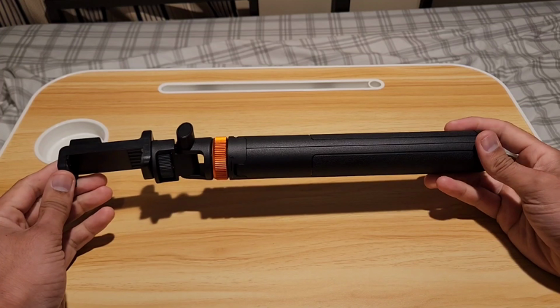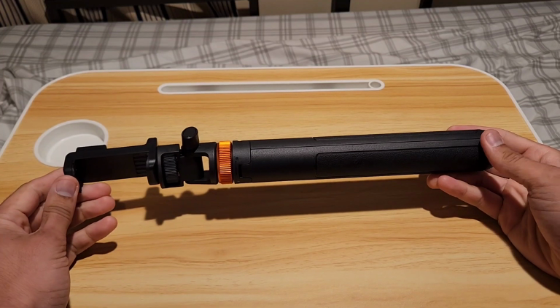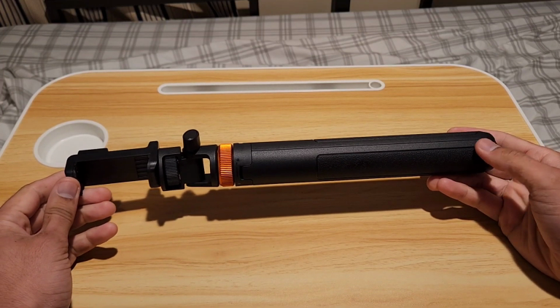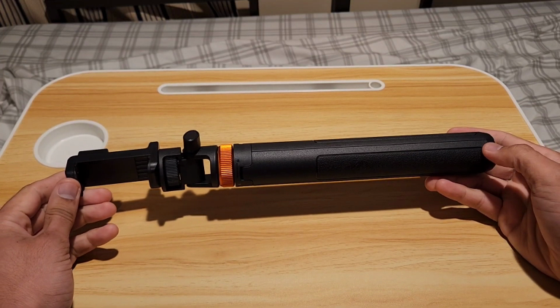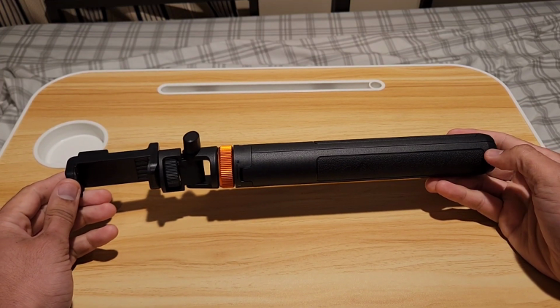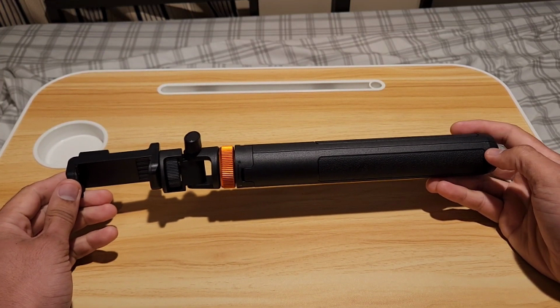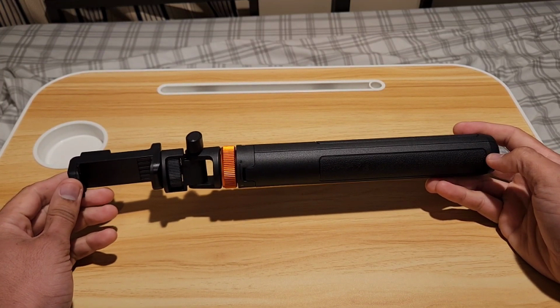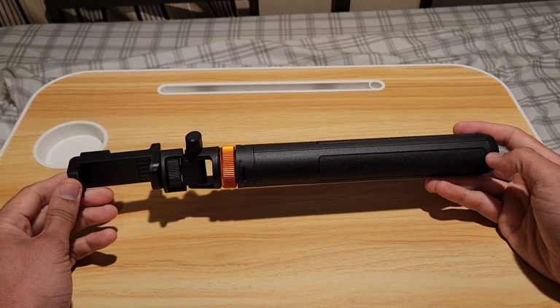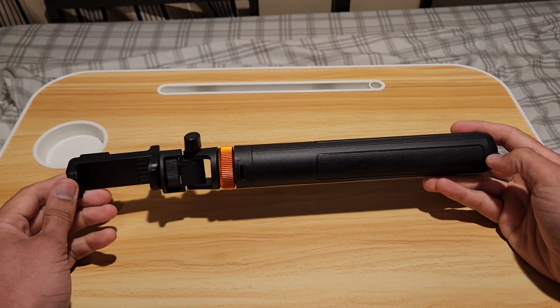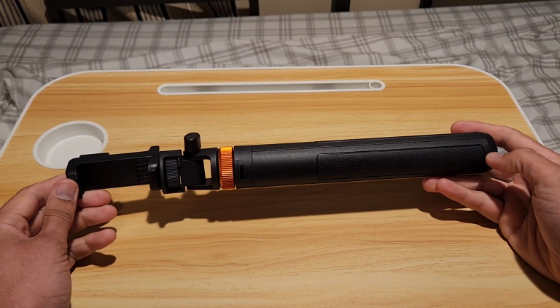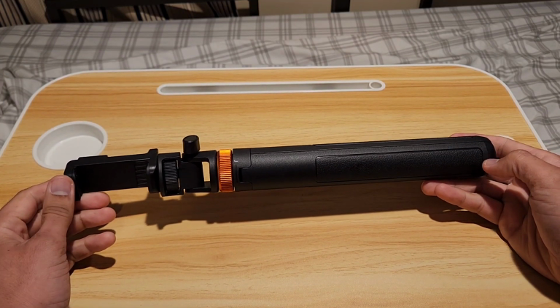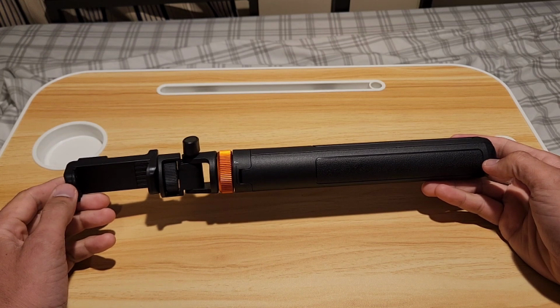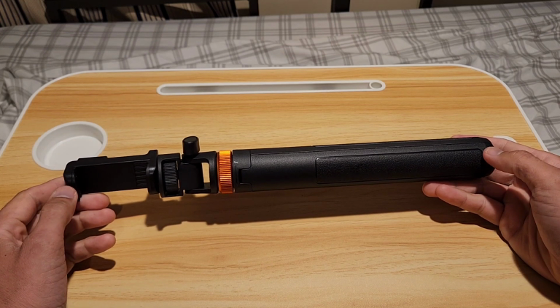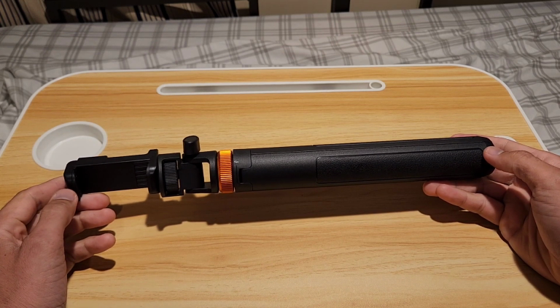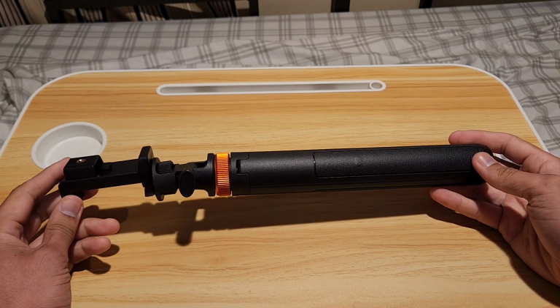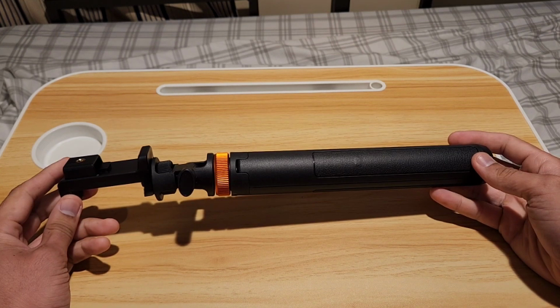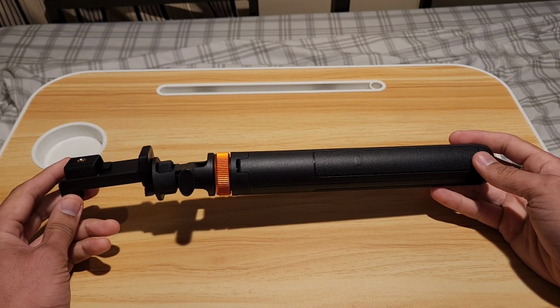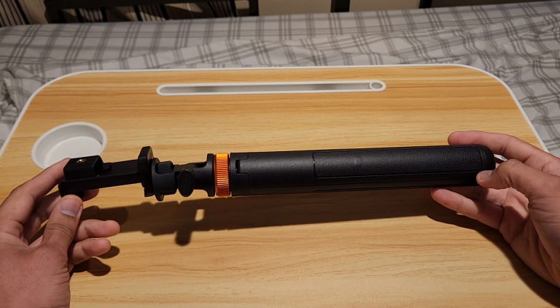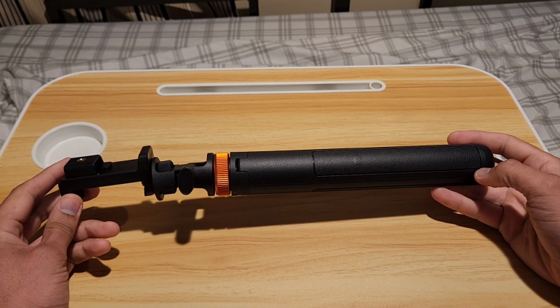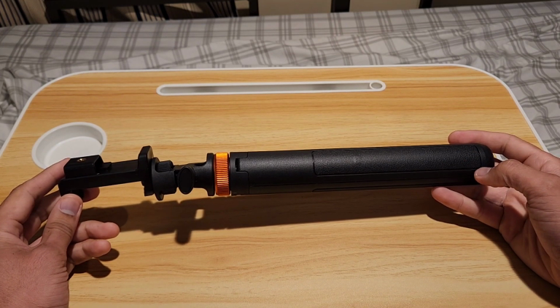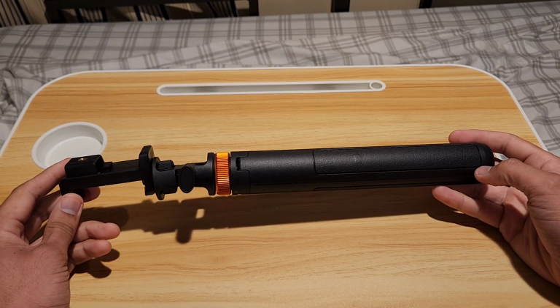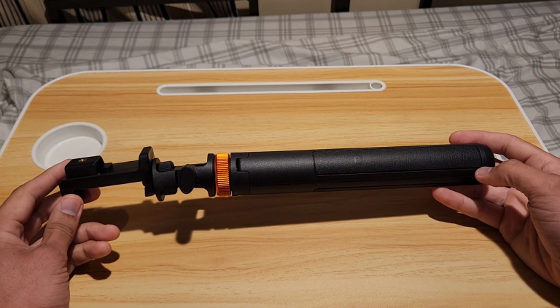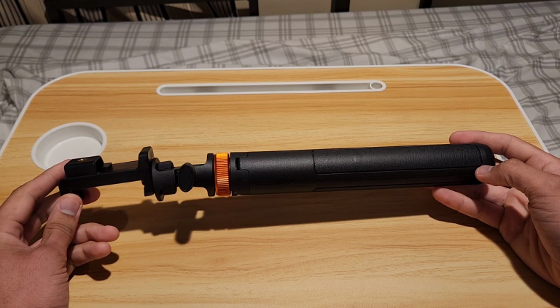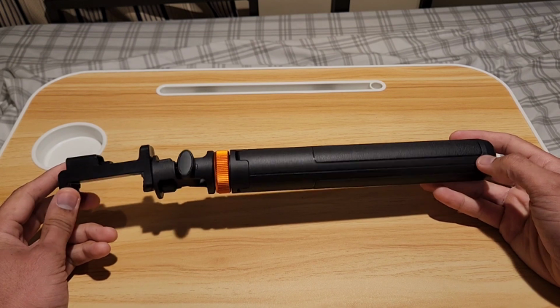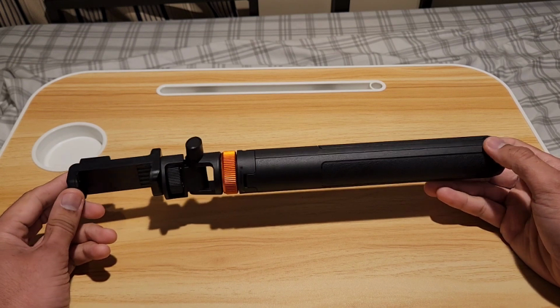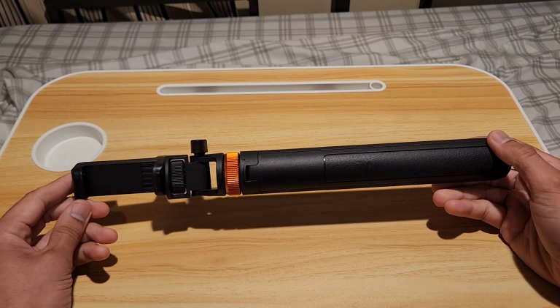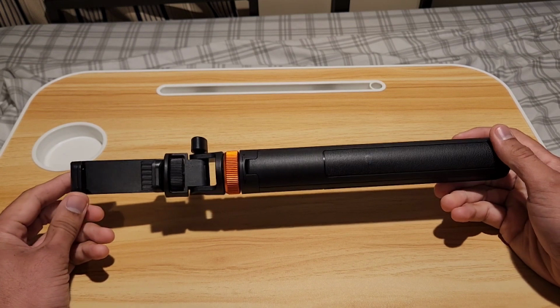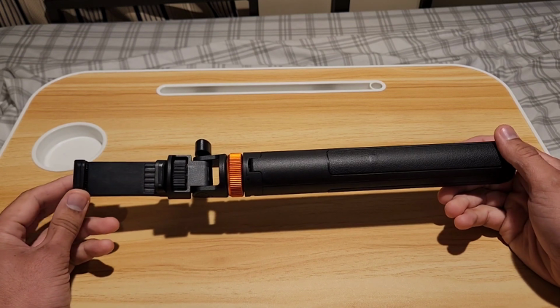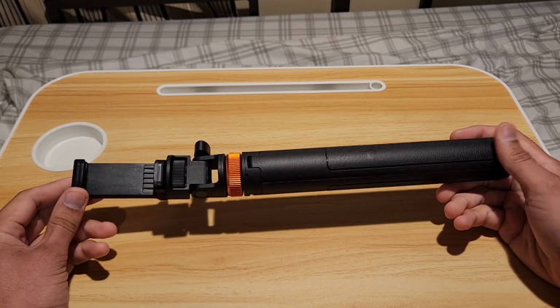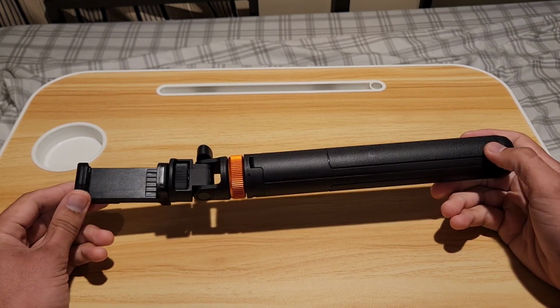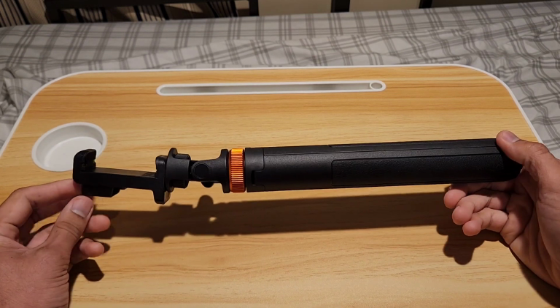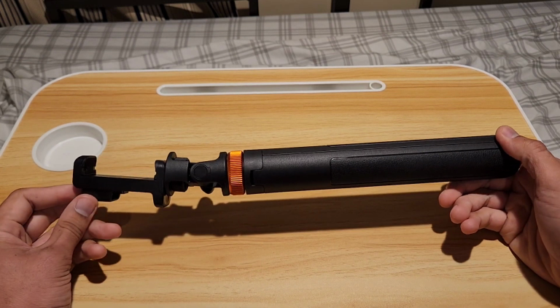Hey guys, welcome back to another product video for this travel phone tripod. I've already had this for three months. This is the greatest thing to have if you want to take selfies and hold on to your phone while you're taking pictures while you're traveling. Let me show you the features of this product.